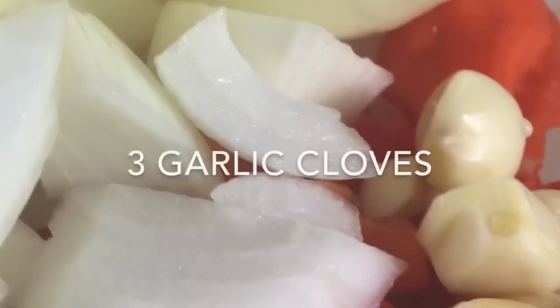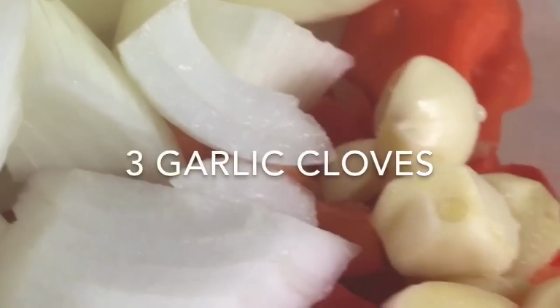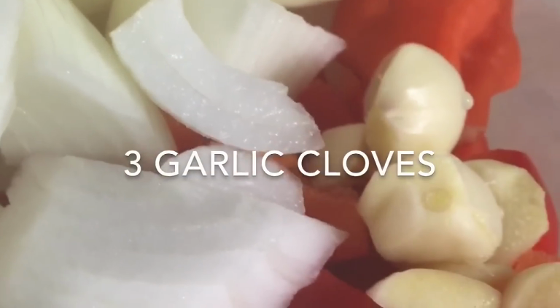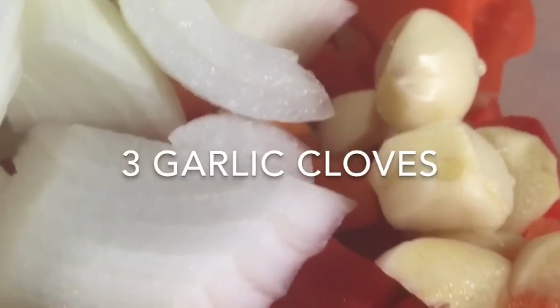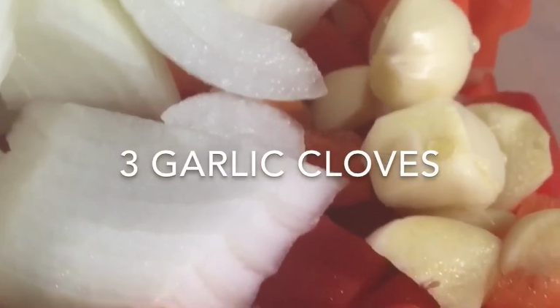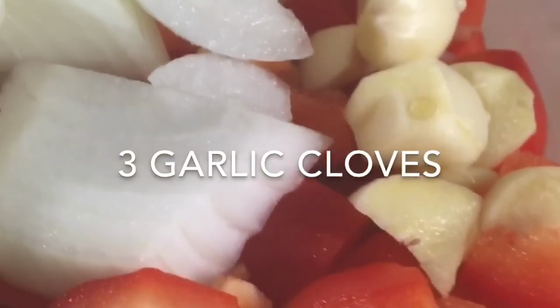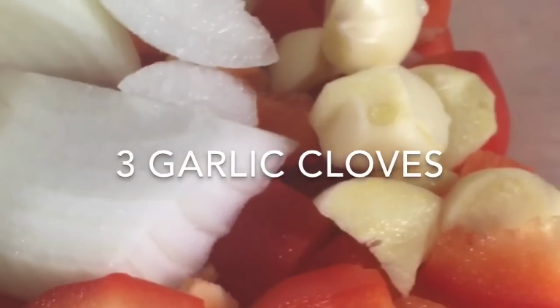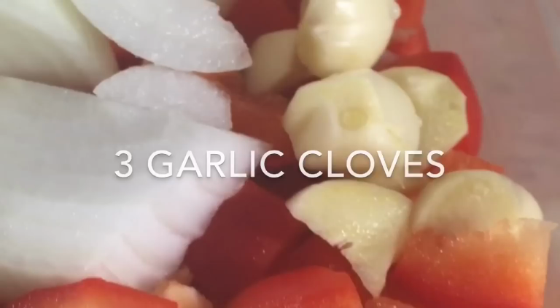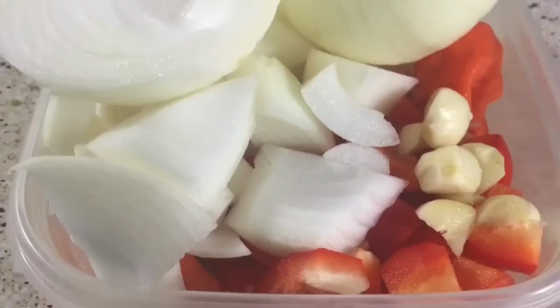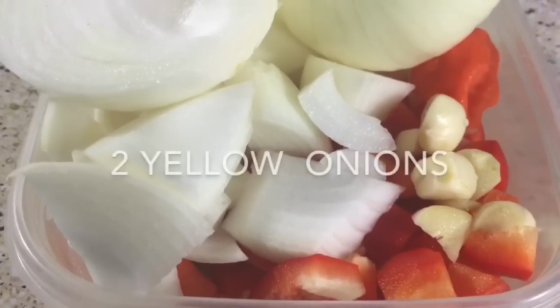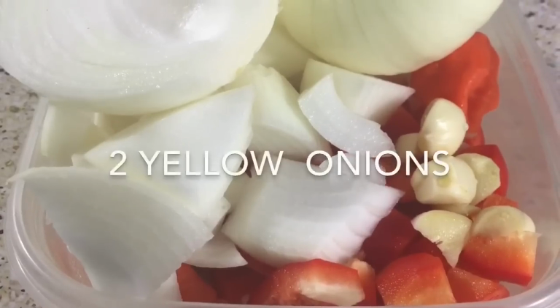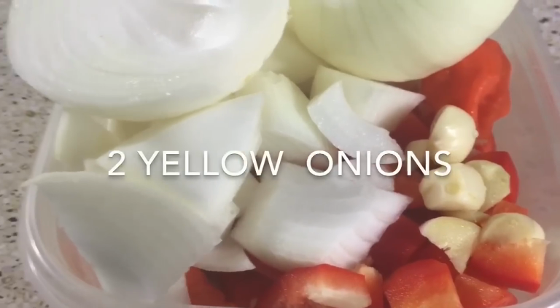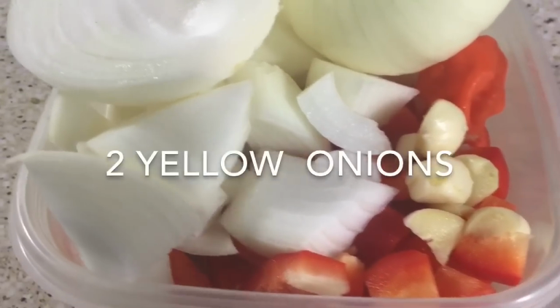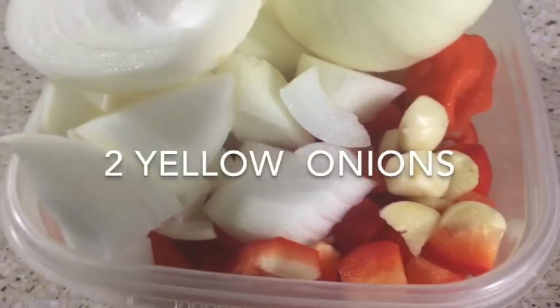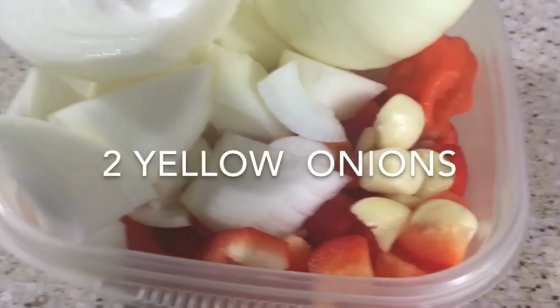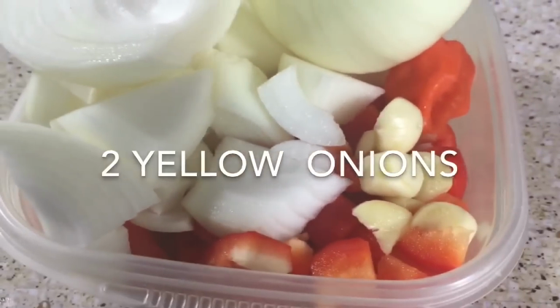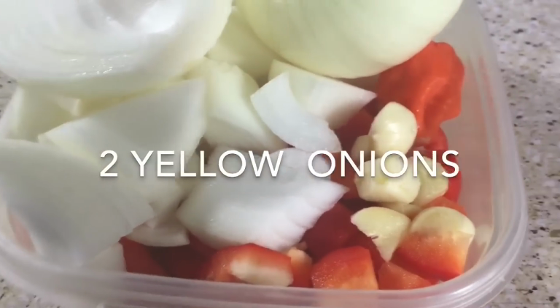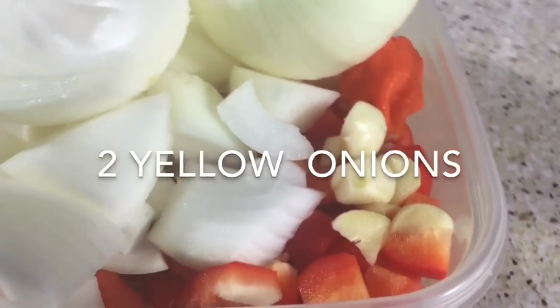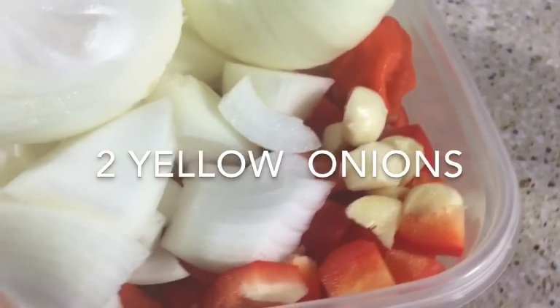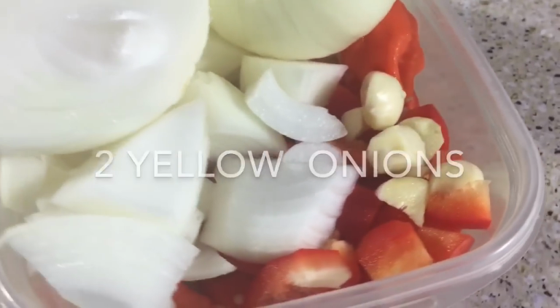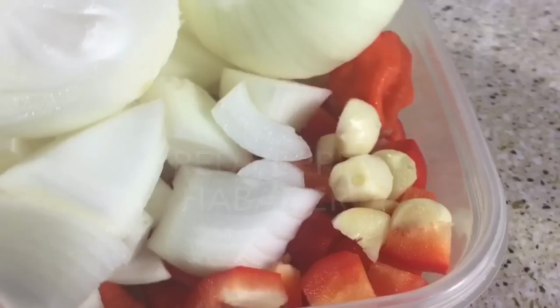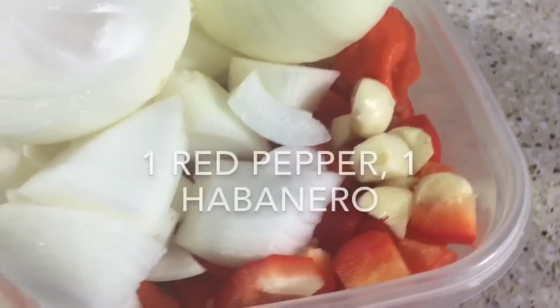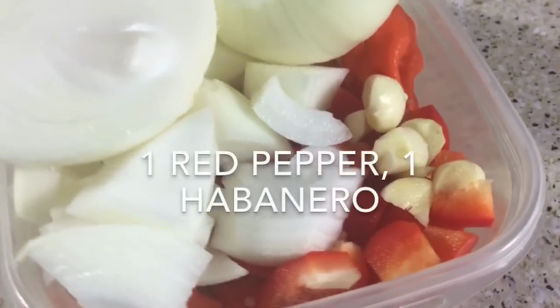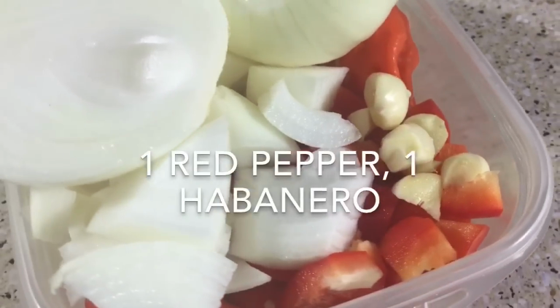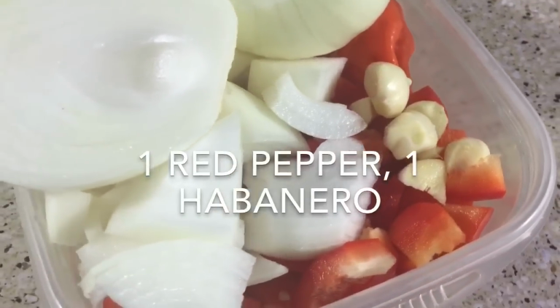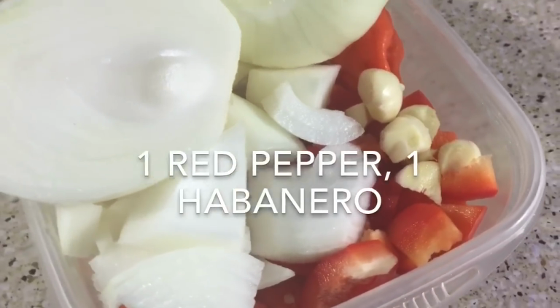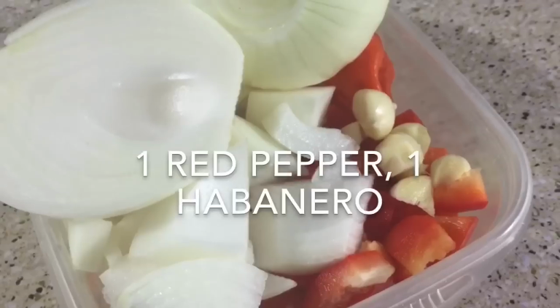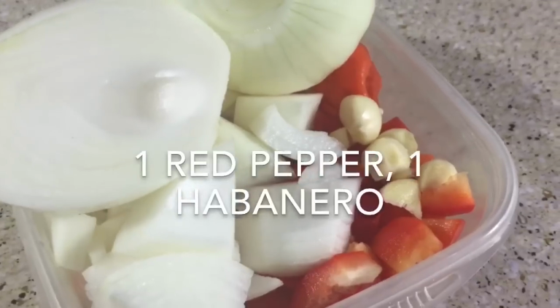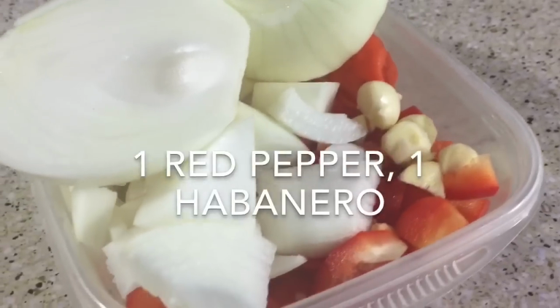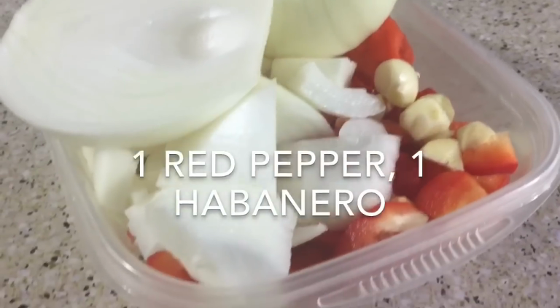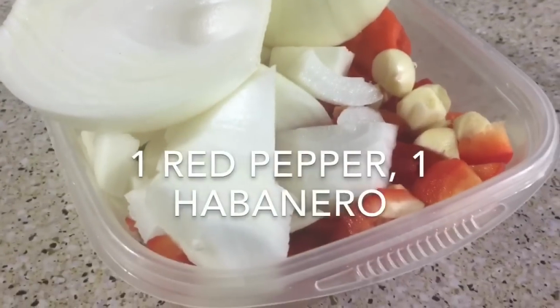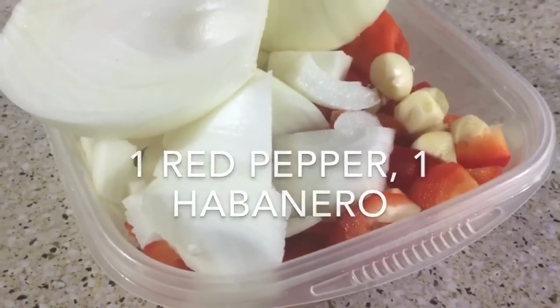What I'm going to do is blend the onion, garlic, habanero, and bell pepper and set it aside. I'm also going to slice one onion.